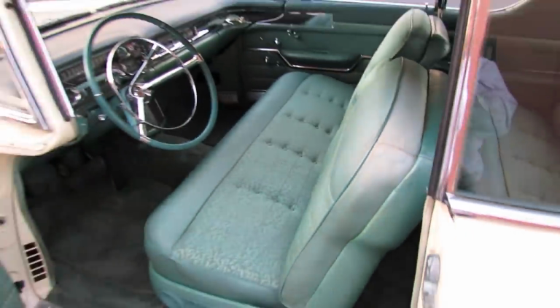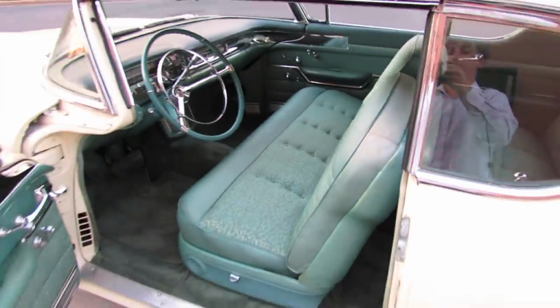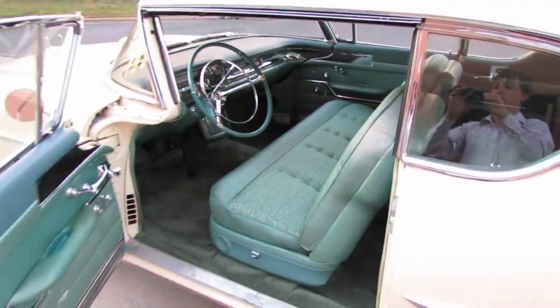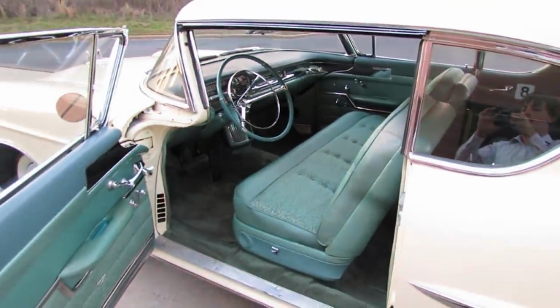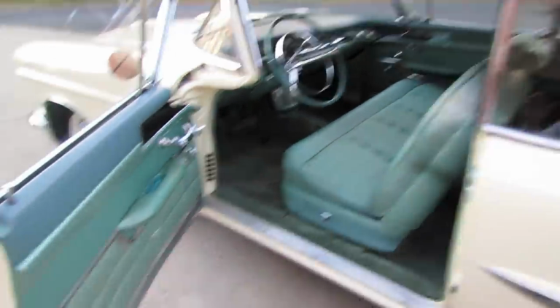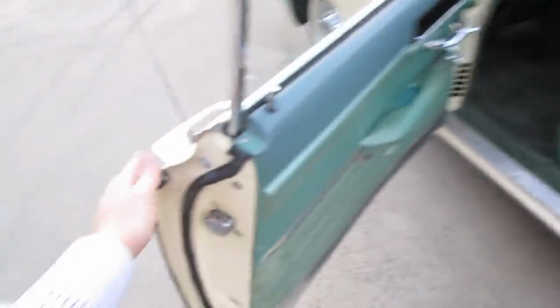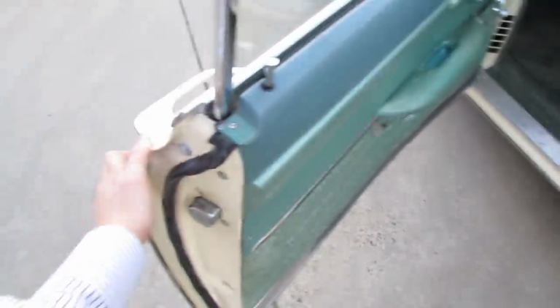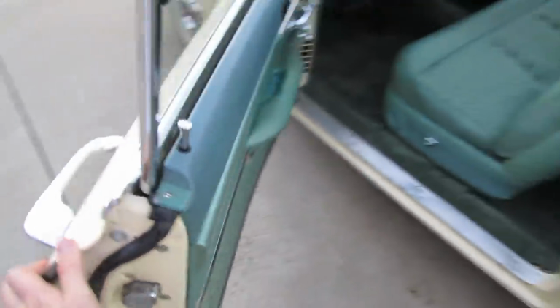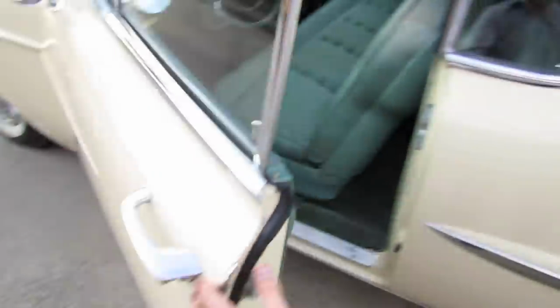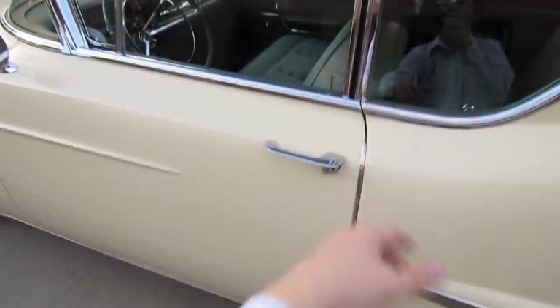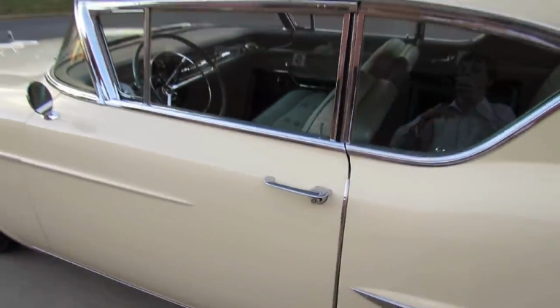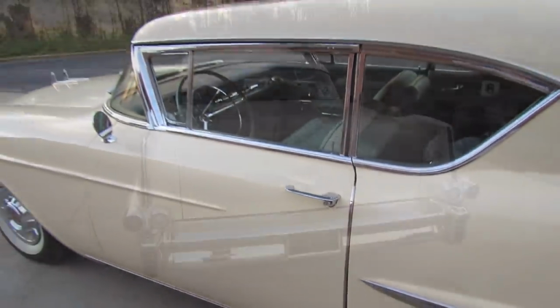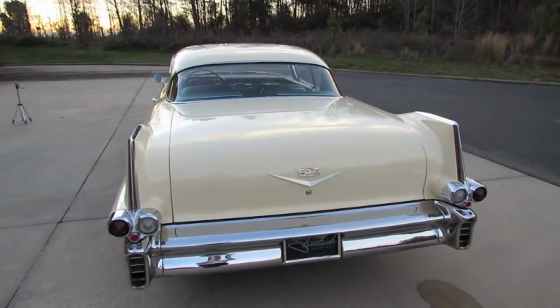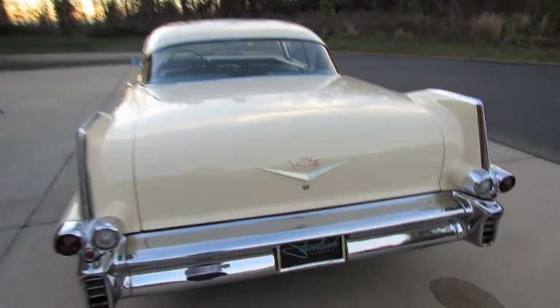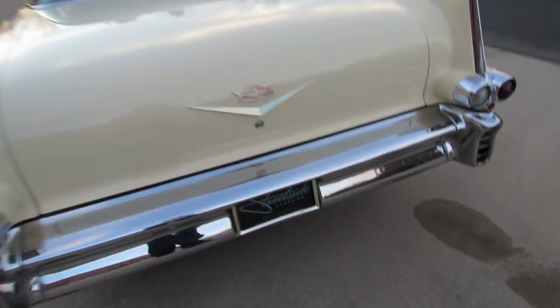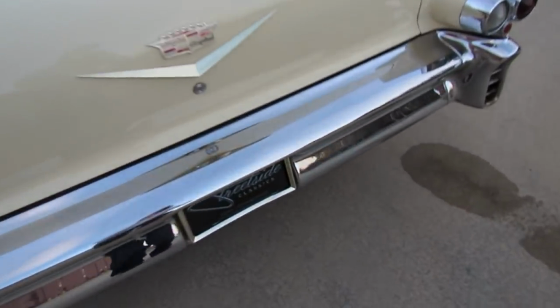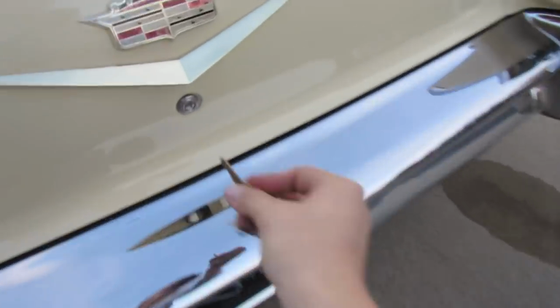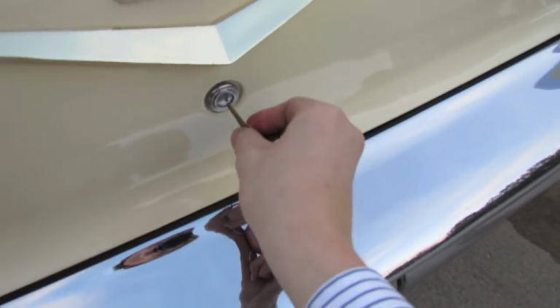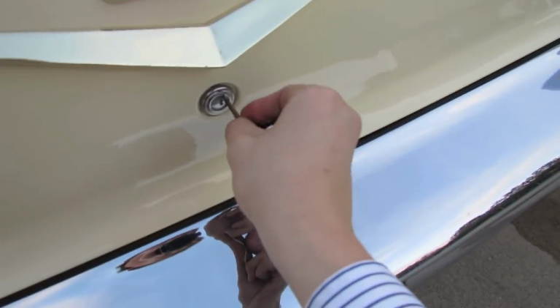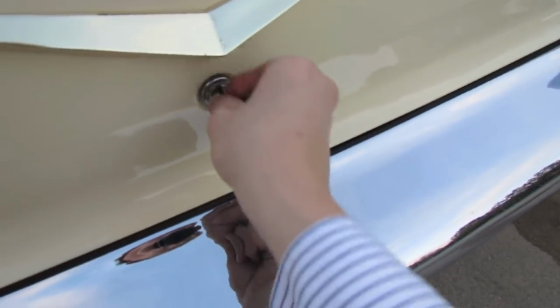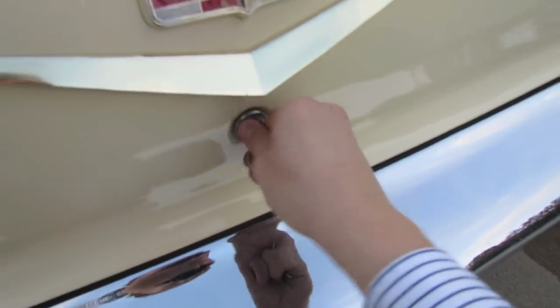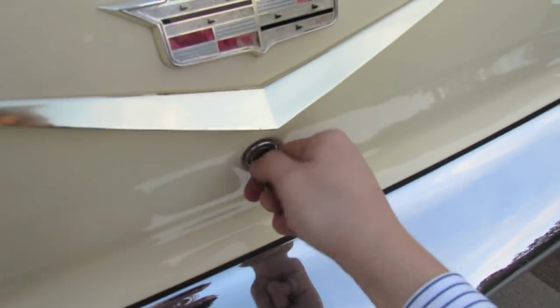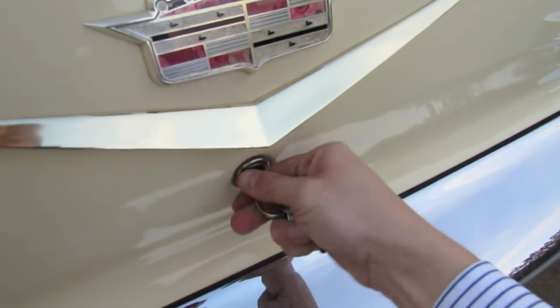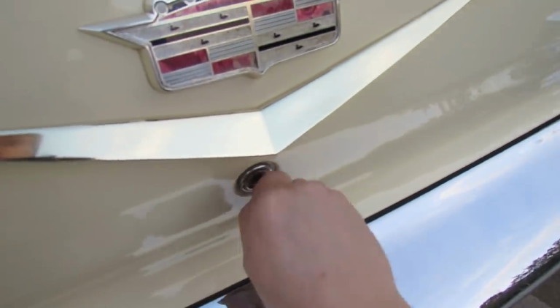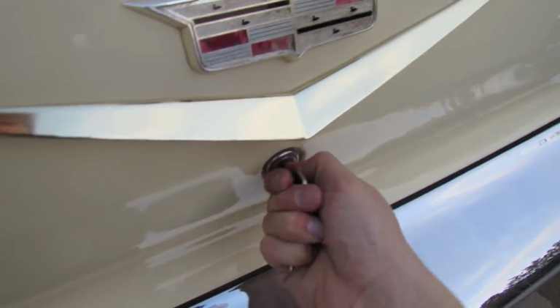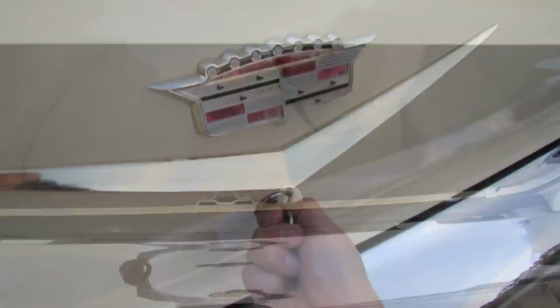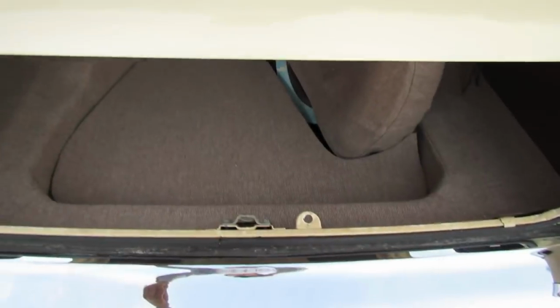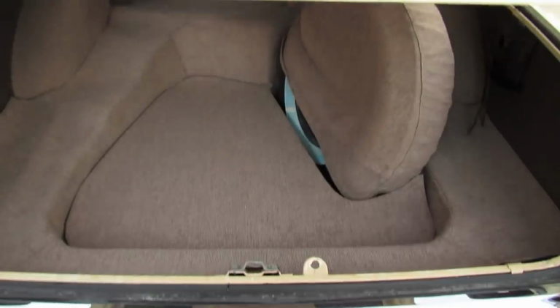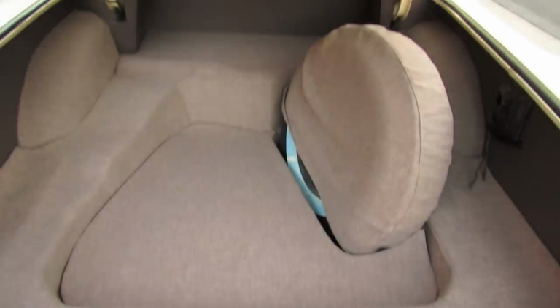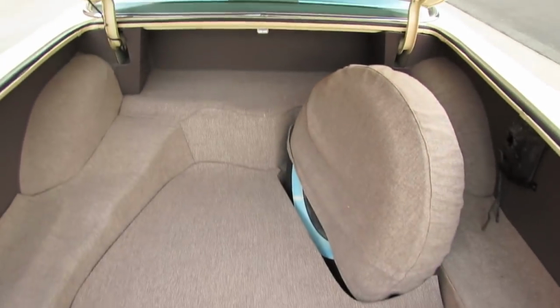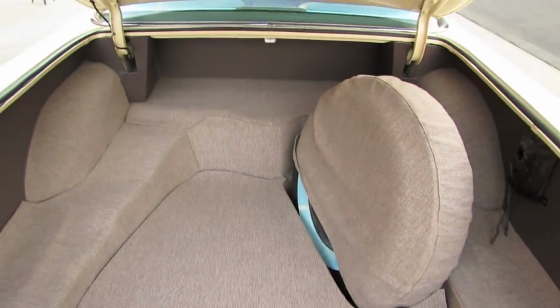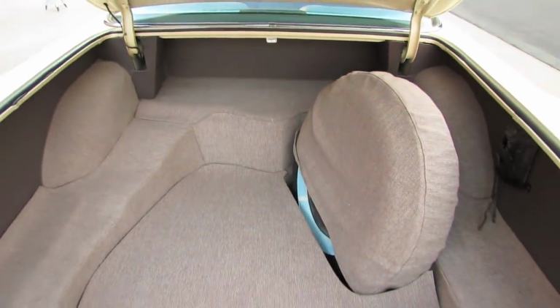Let's go ahead and check out the rest of the vehicle, shall we? Trunk space is definitely the biggest in the business.